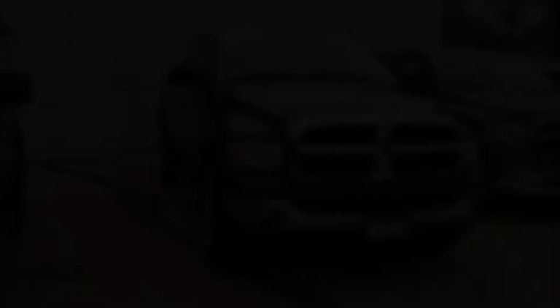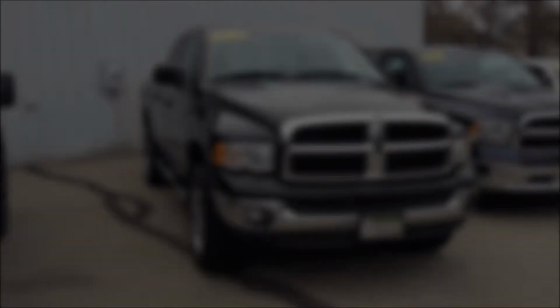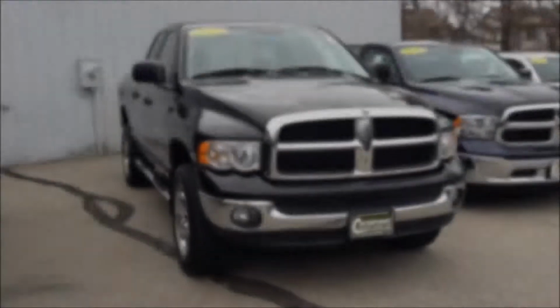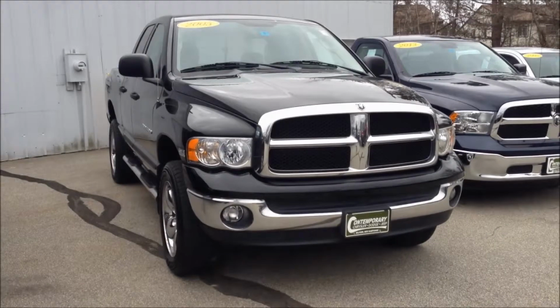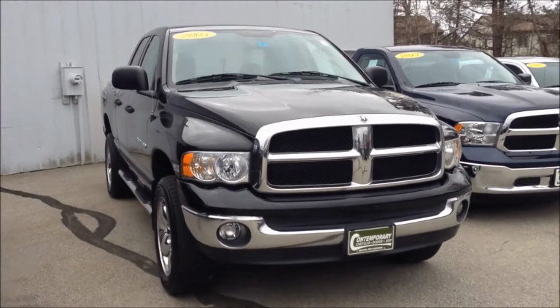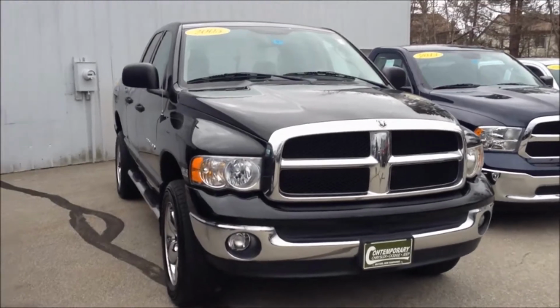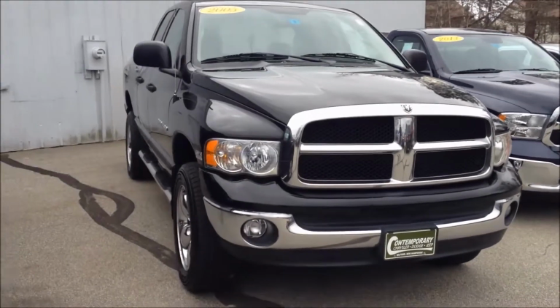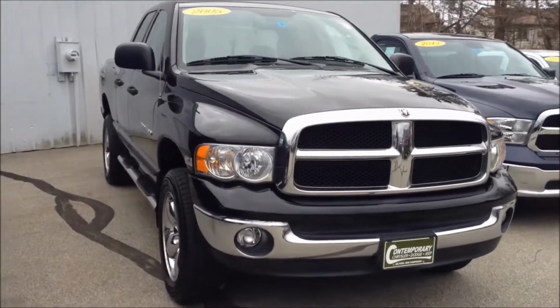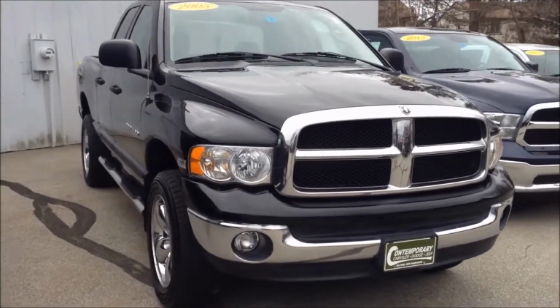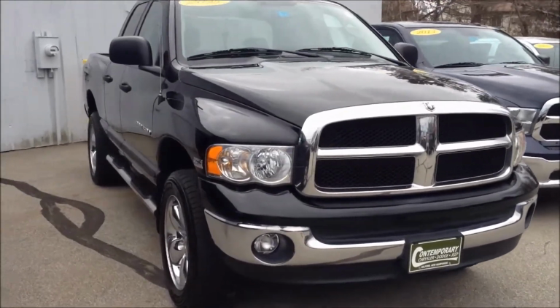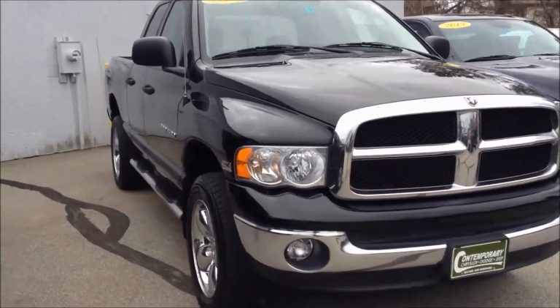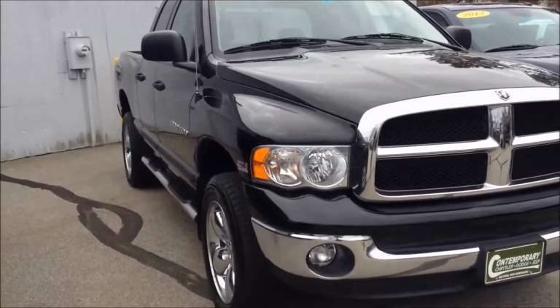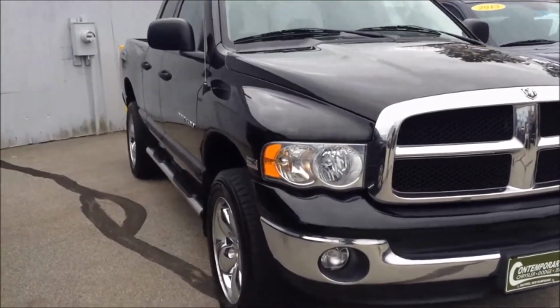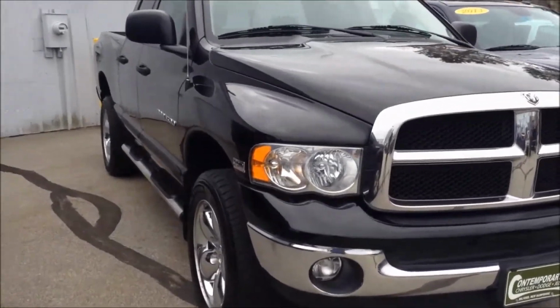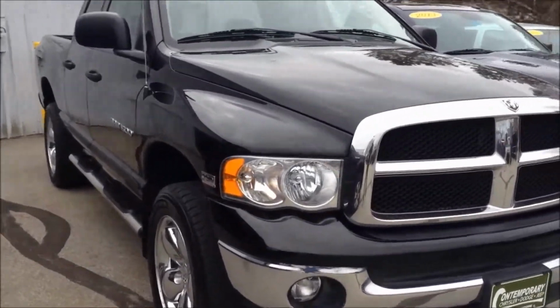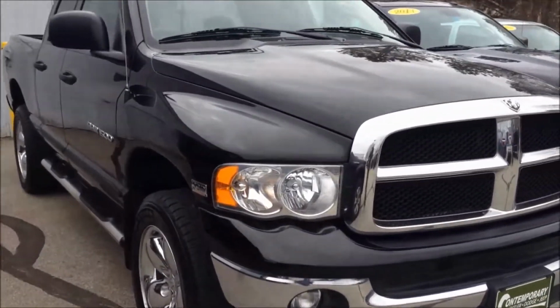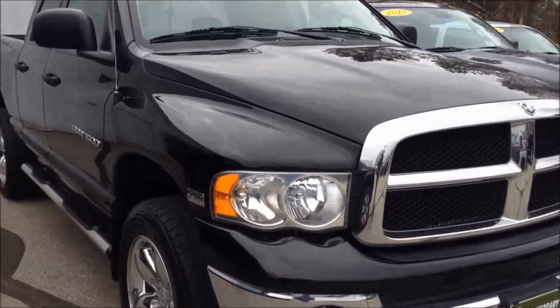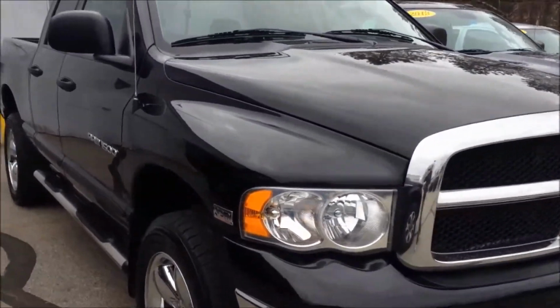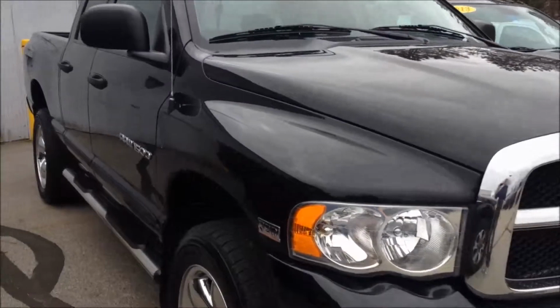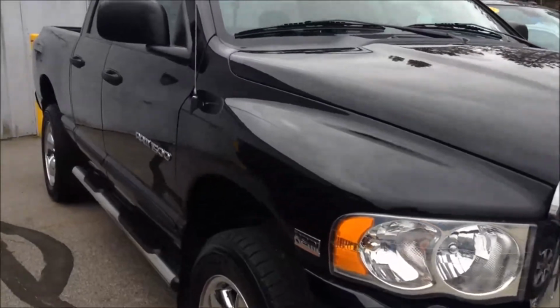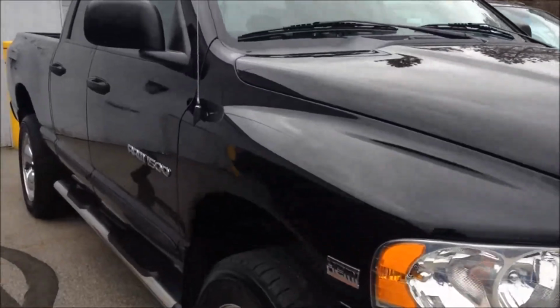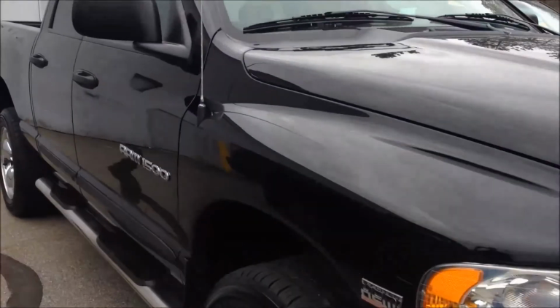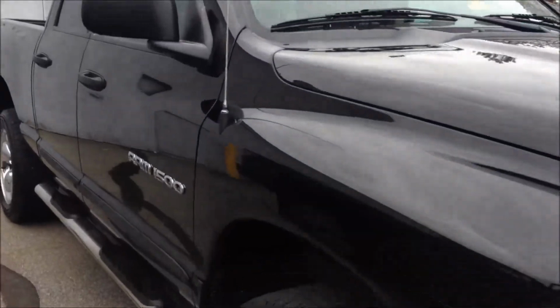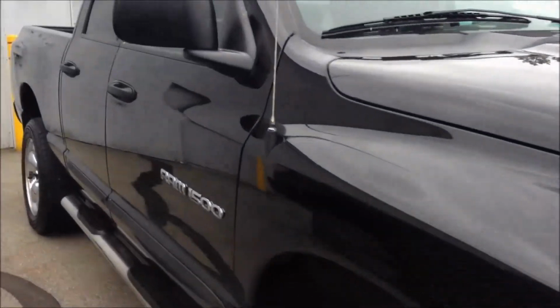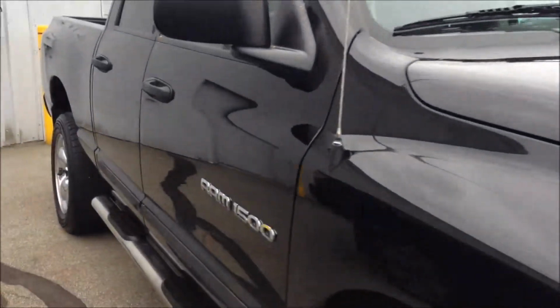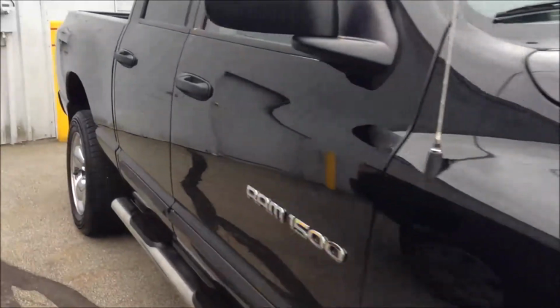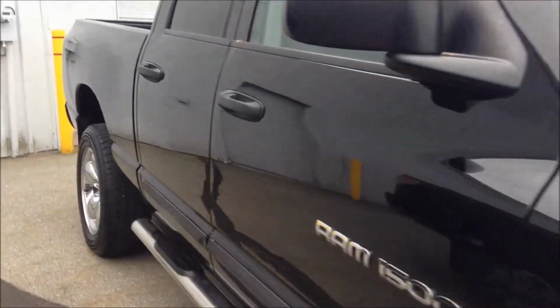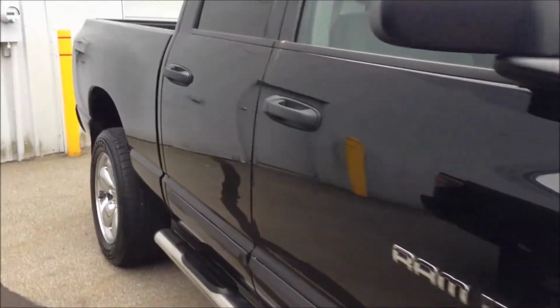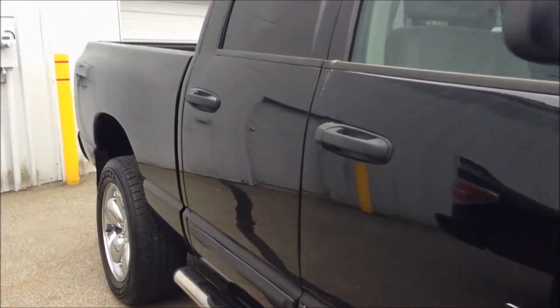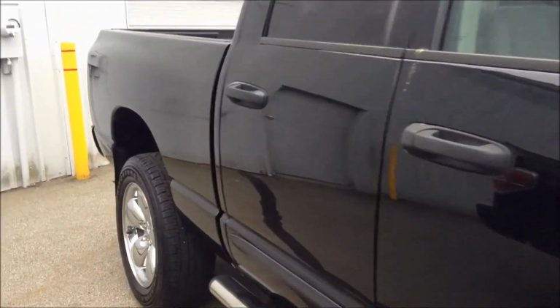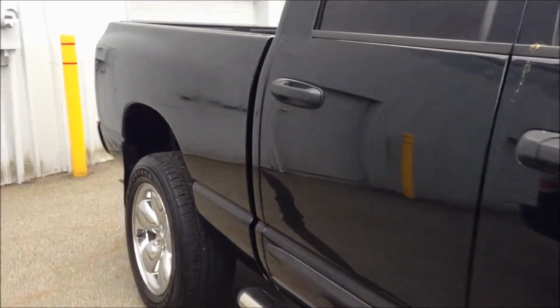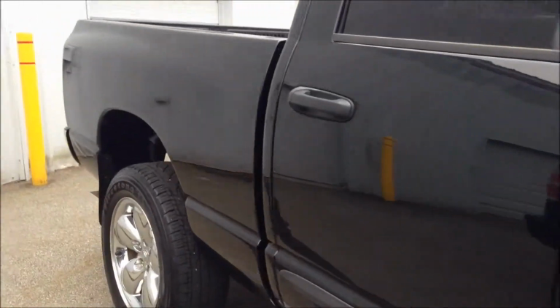Hey Andrew, this is Max over at Contemporary Chrysler Dodge and Jeep in Milford. Just wanted to shoot a quick video of the truck here. Let's do a quick walk around.